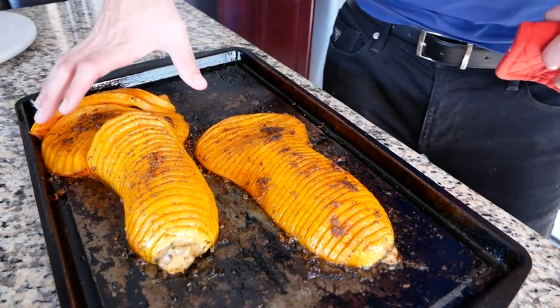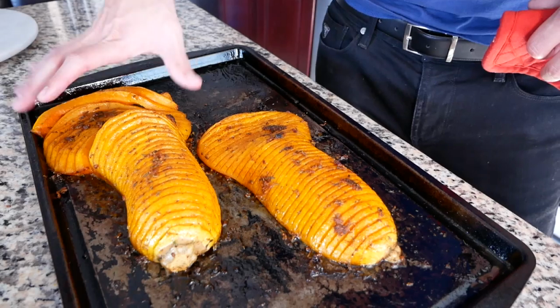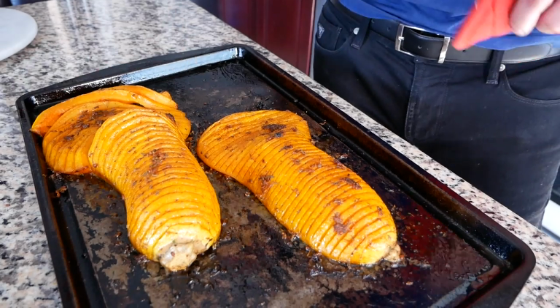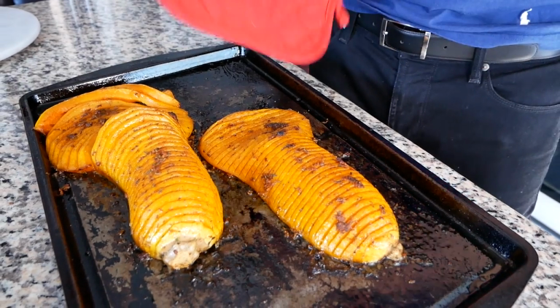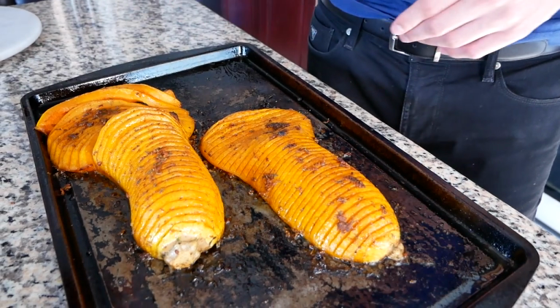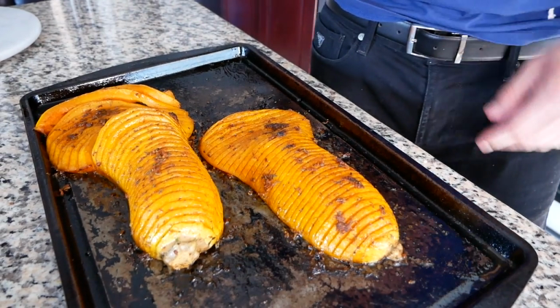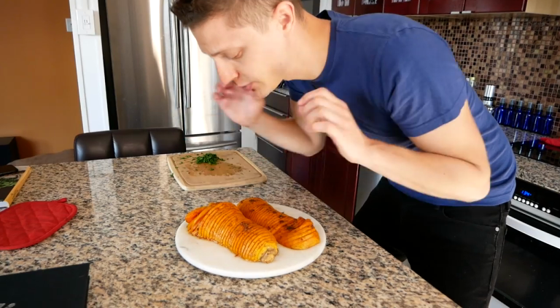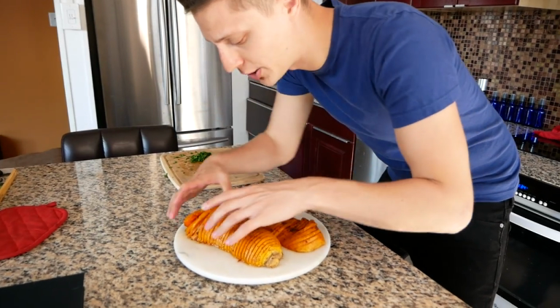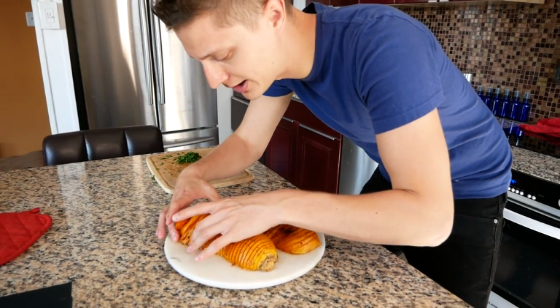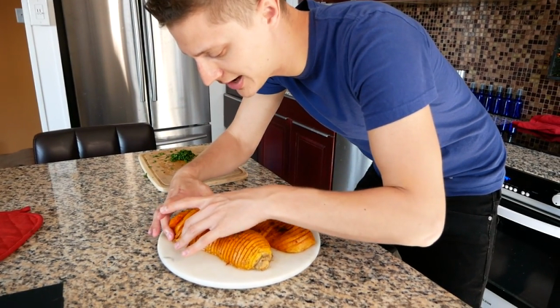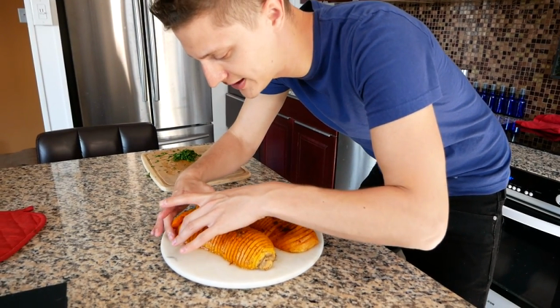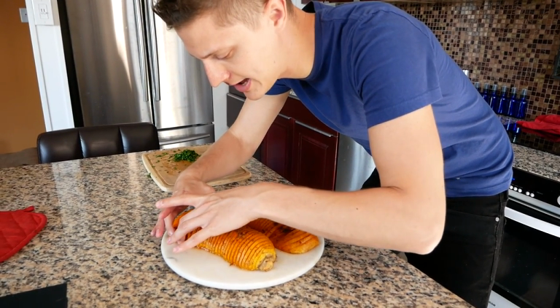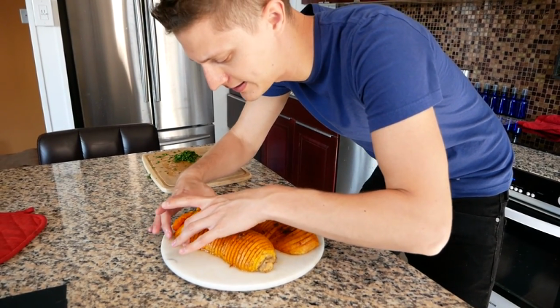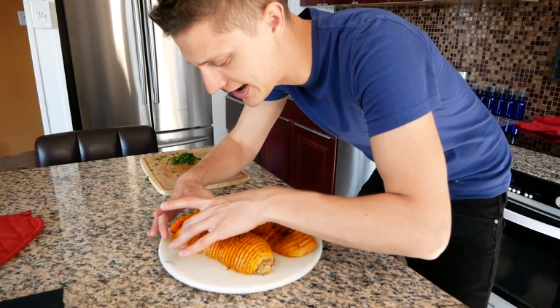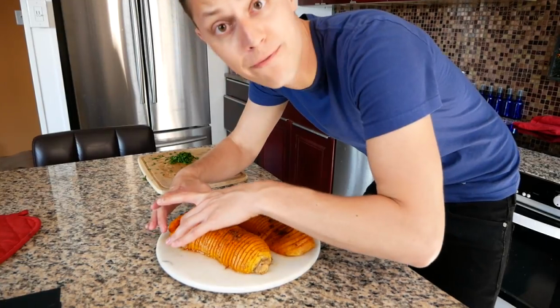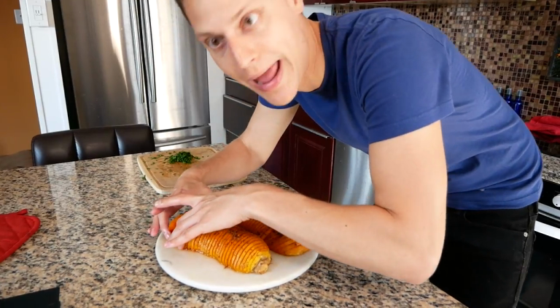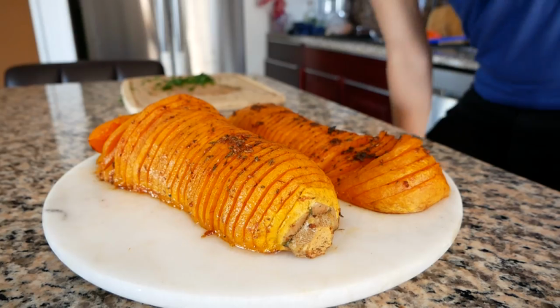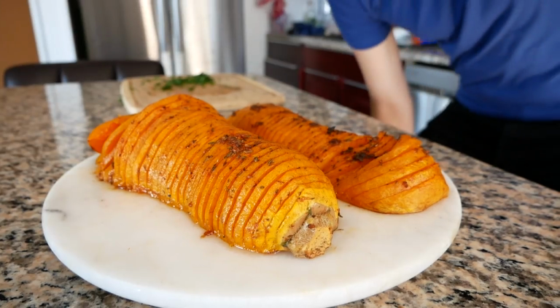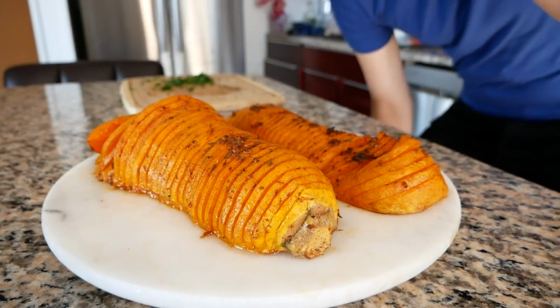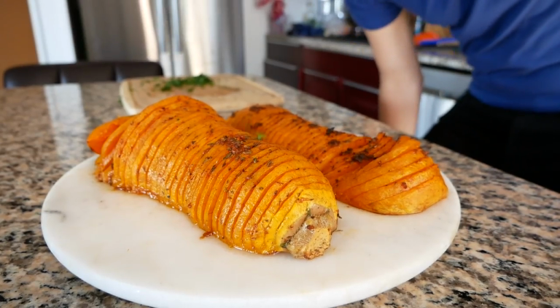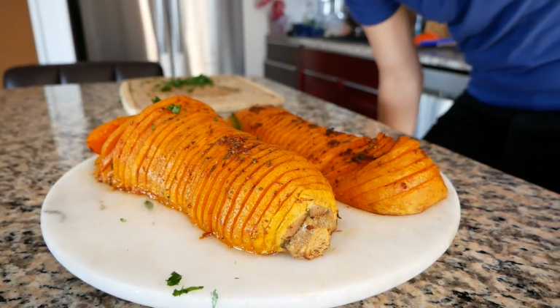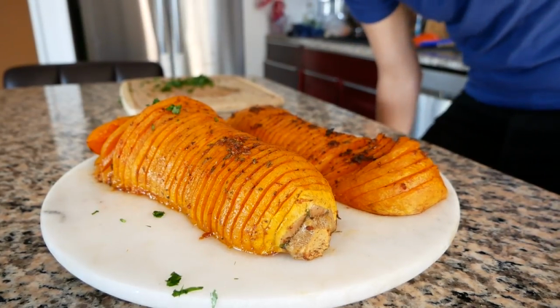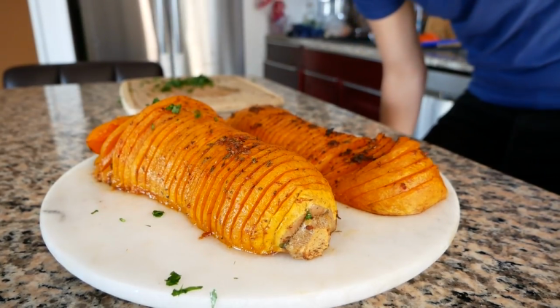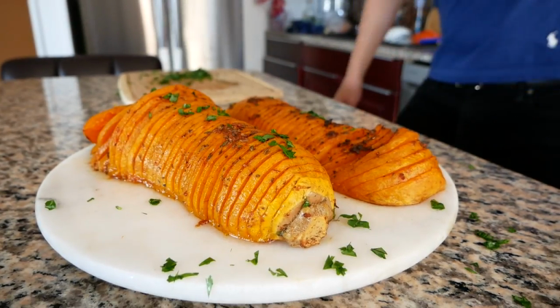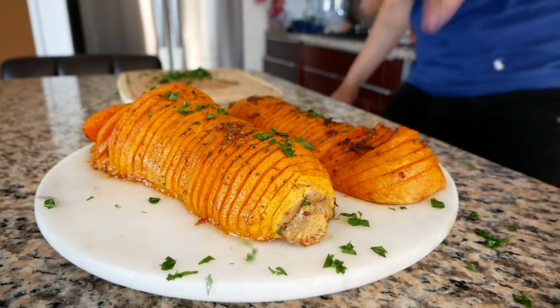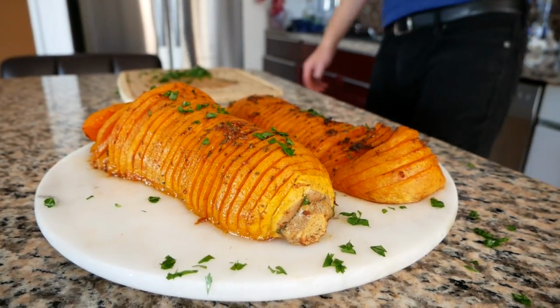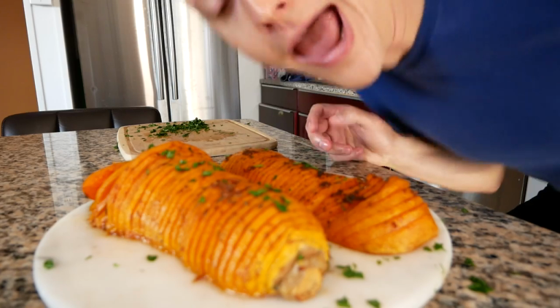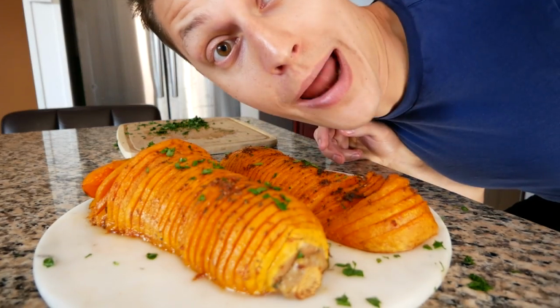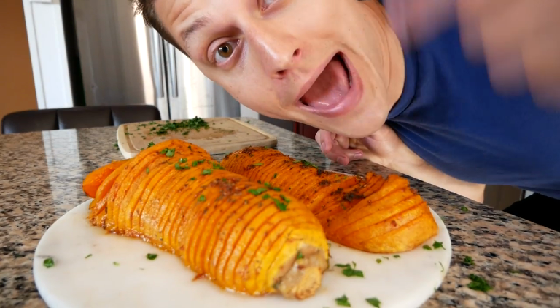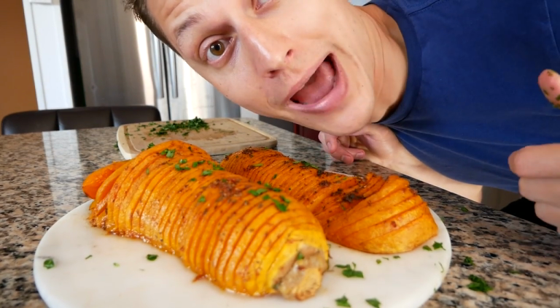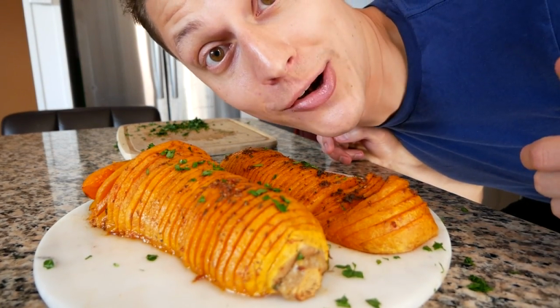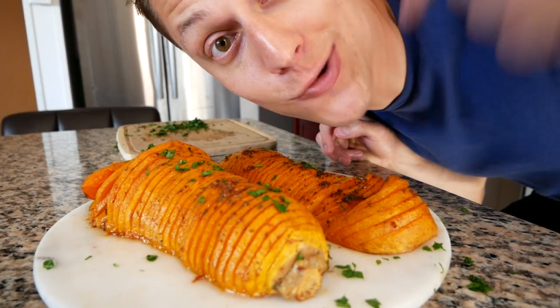This kind of fell apart a little bit — that's okay. Let's plate it up. We got them on our platter, just kind of fix the end of this guy. We're gonna top that off with some chopped parsley. Boom — and you got Hasselback butternut squash.